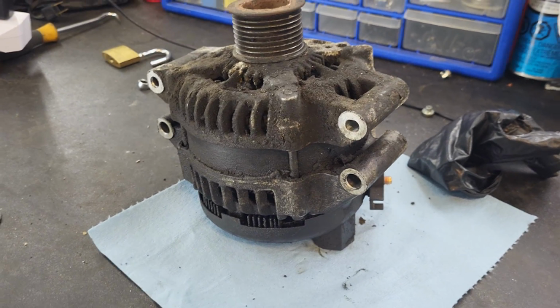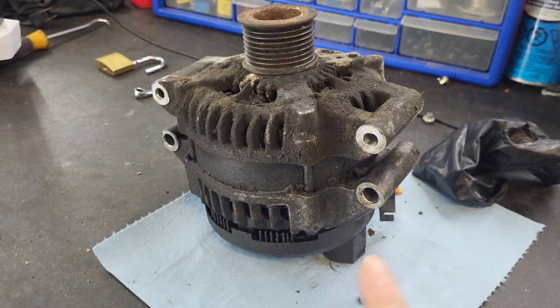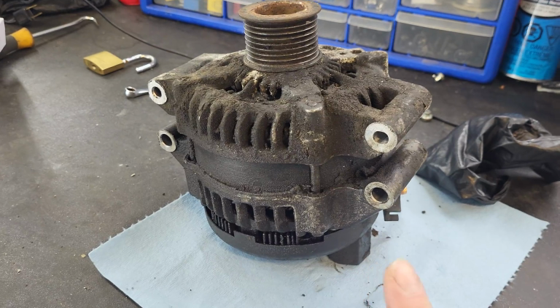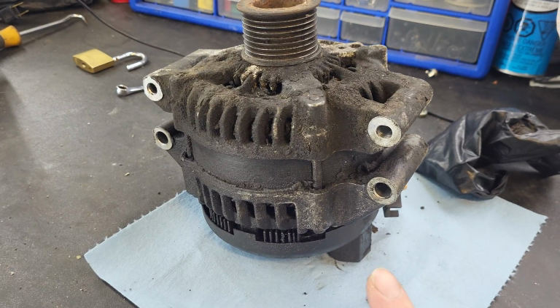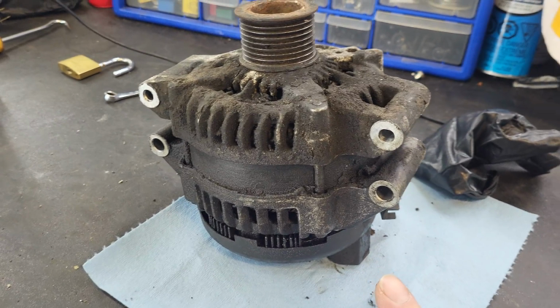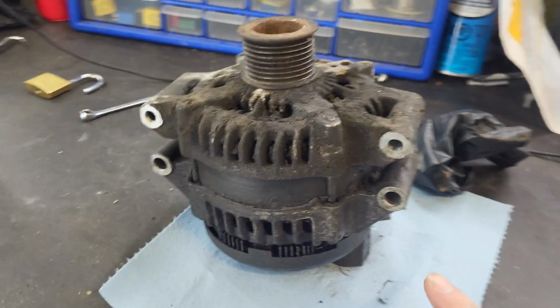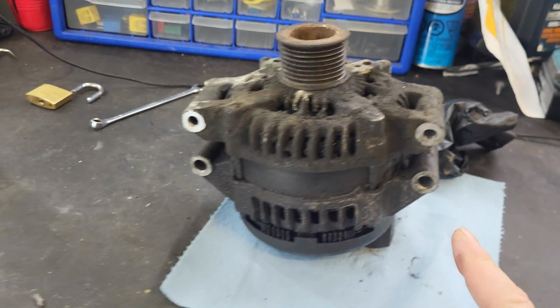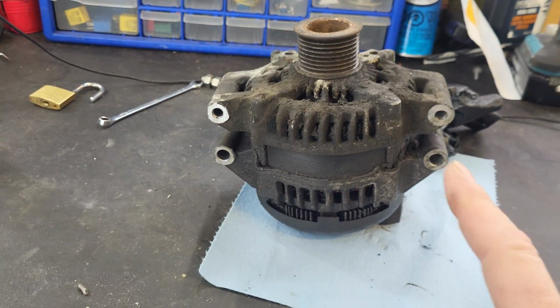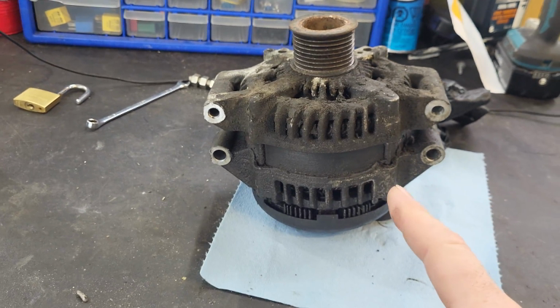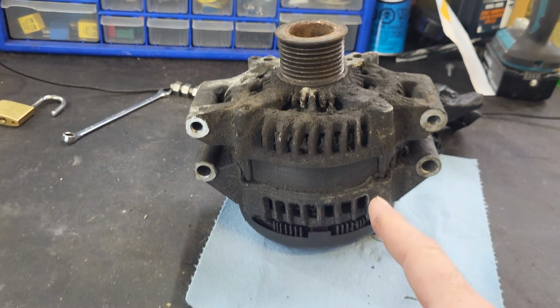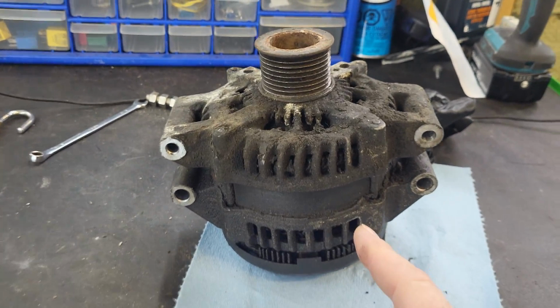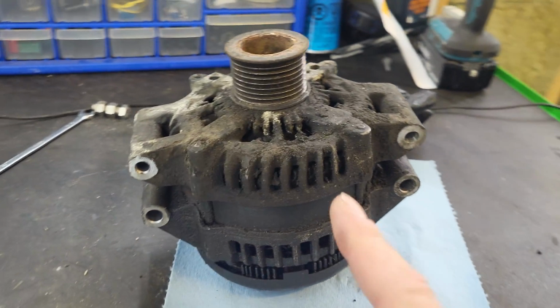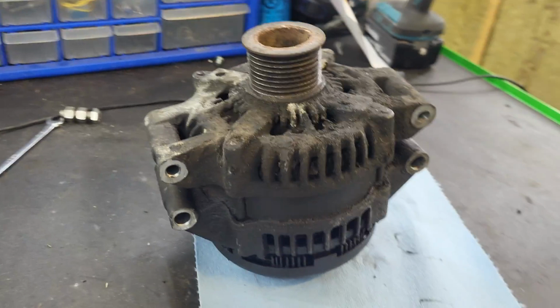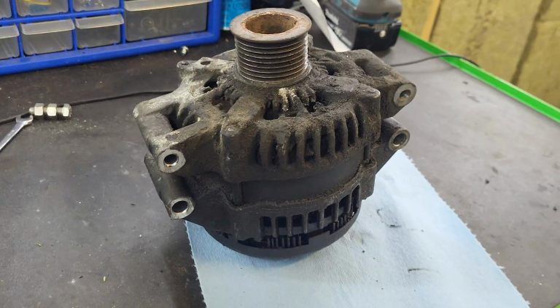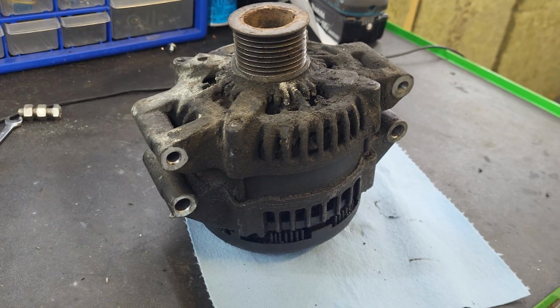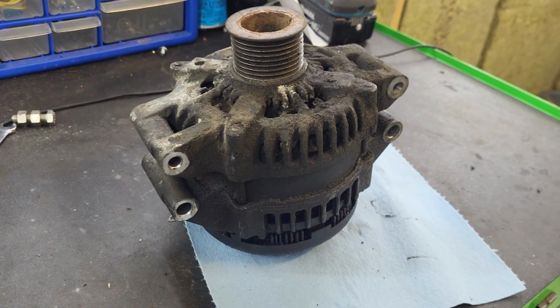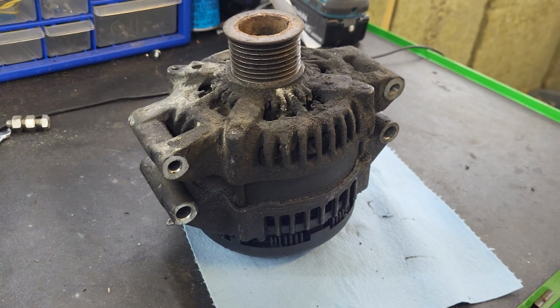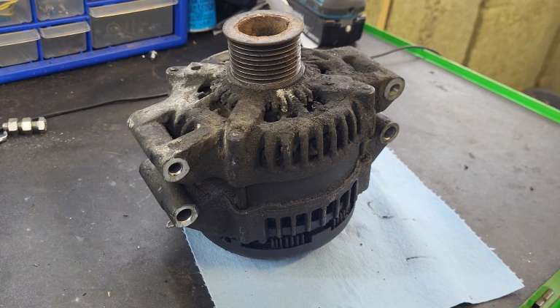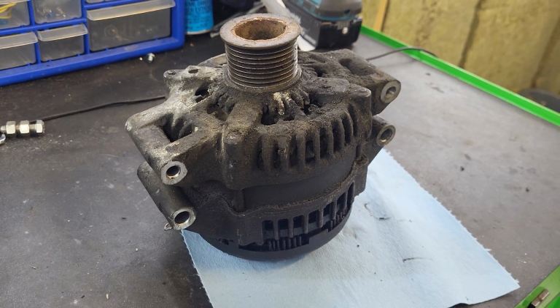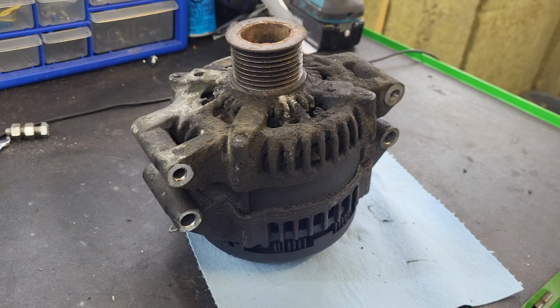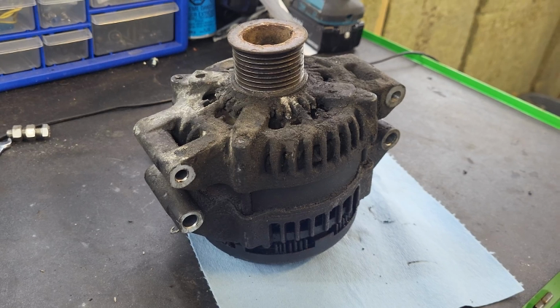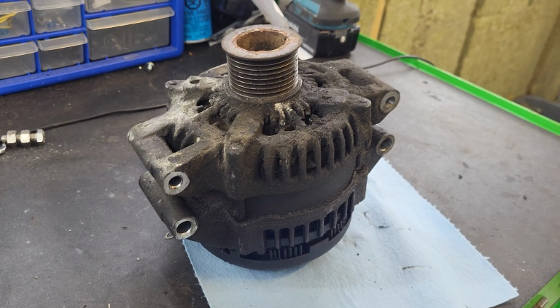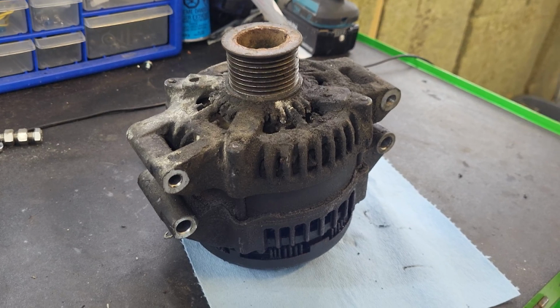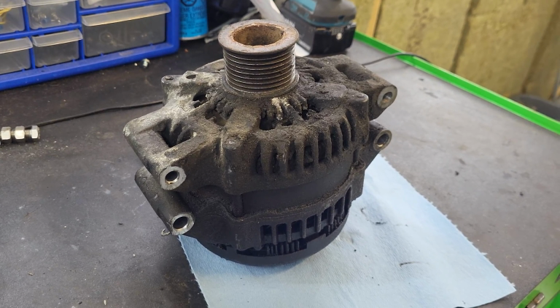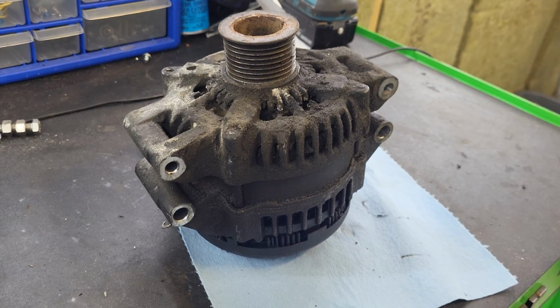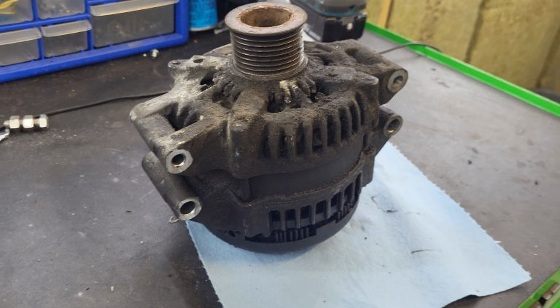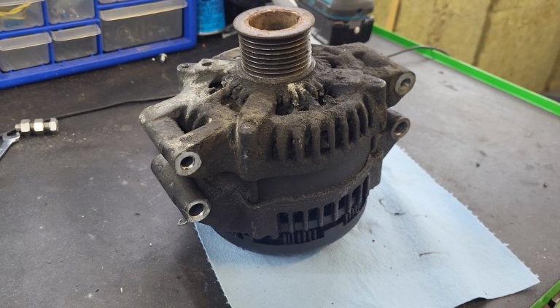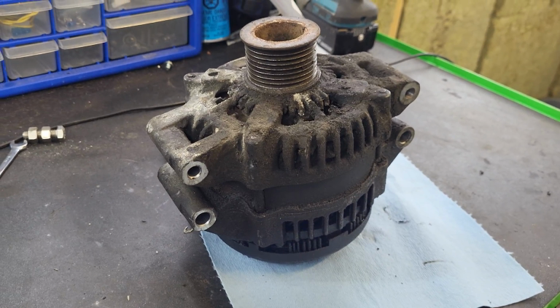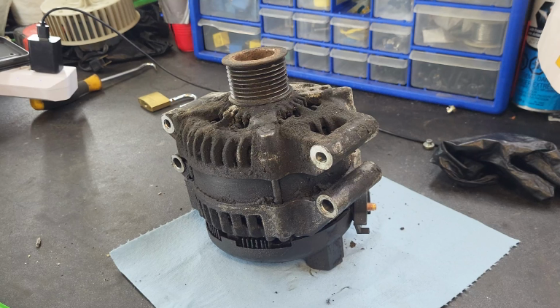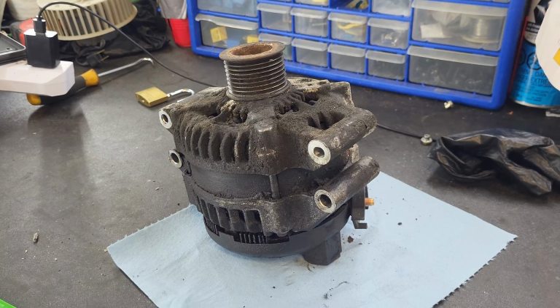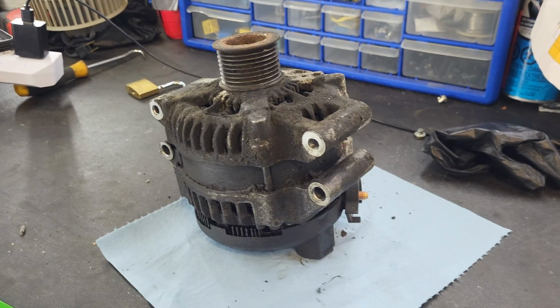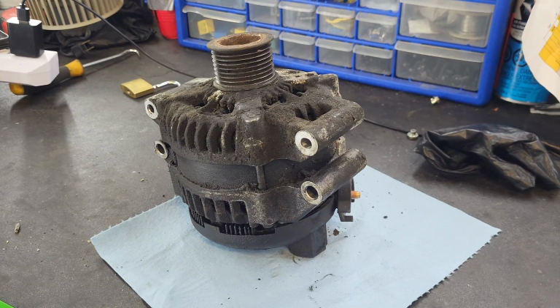It's Murphy's Law. Once you know about it, it's going to fail. I've always told customers: once their alternator is covered in oil, it's going to fail. They don't believe me, and a week later they come back with a battery light. So don't hate me — I'm sorry.